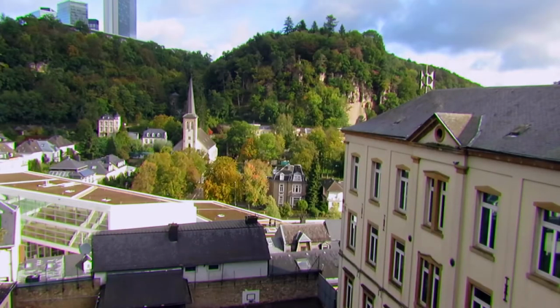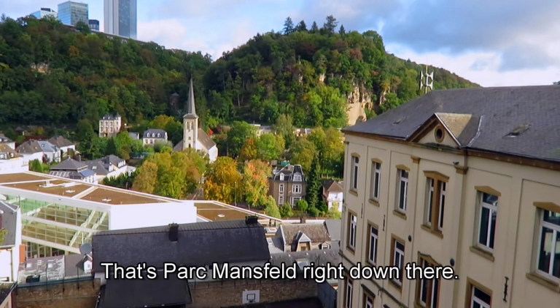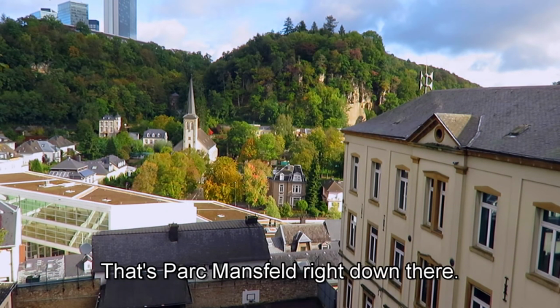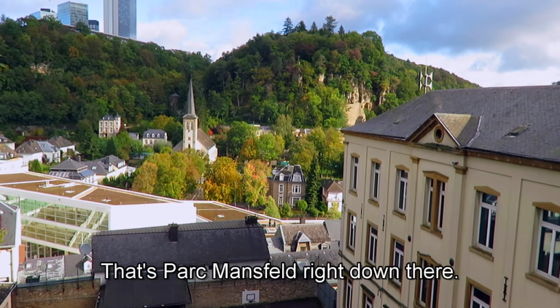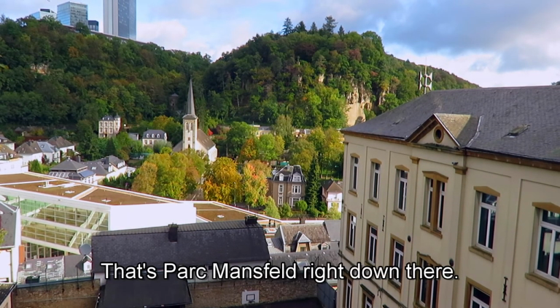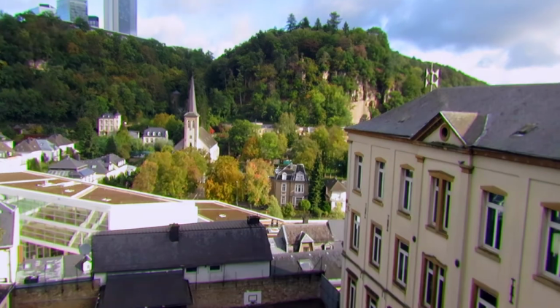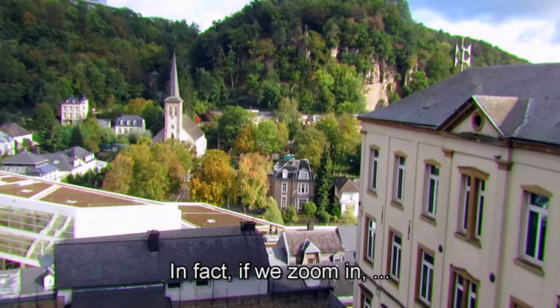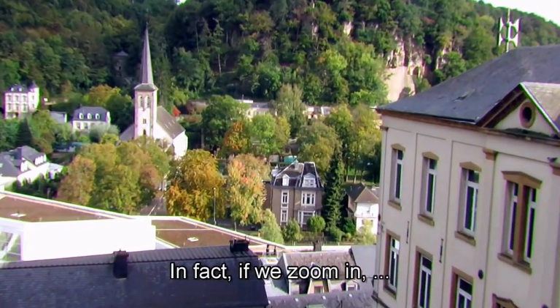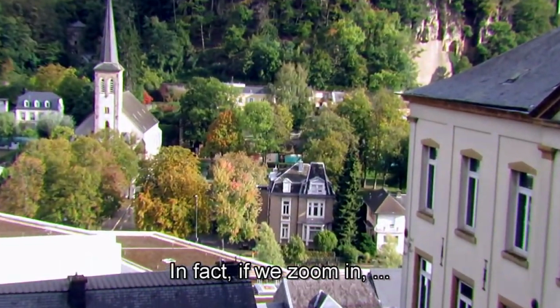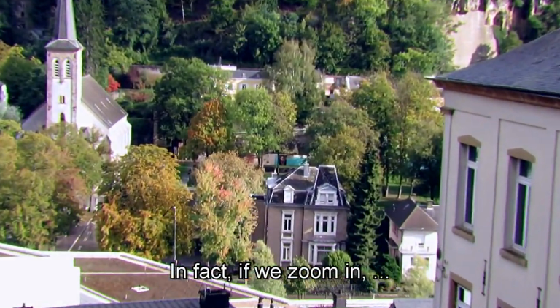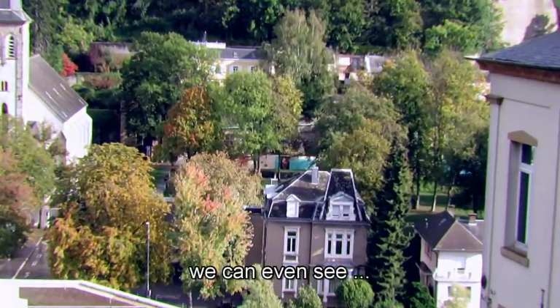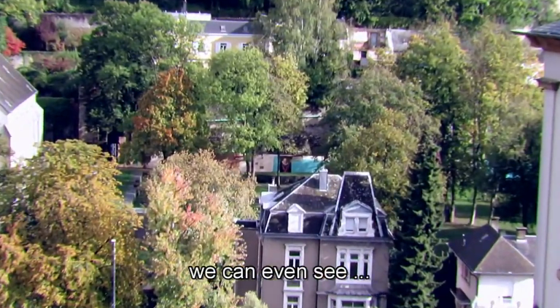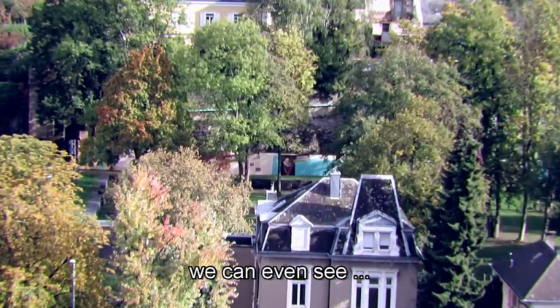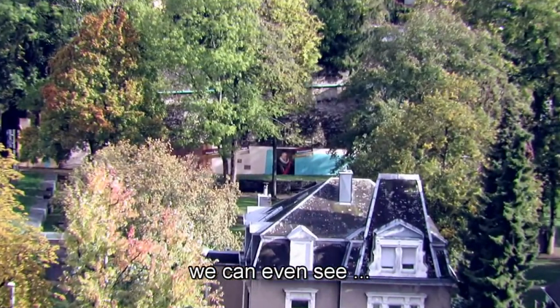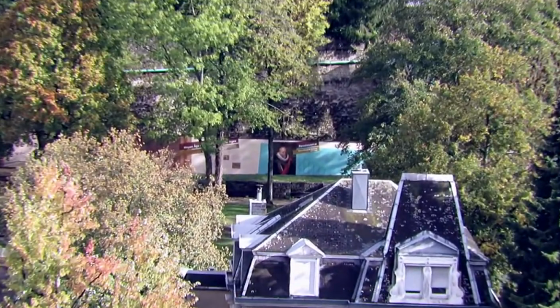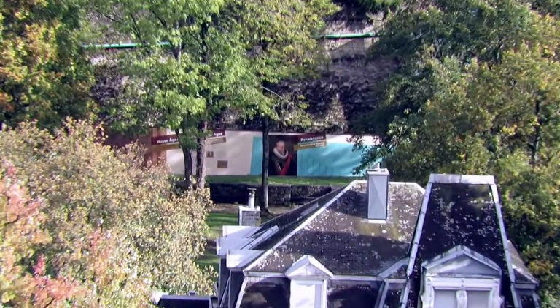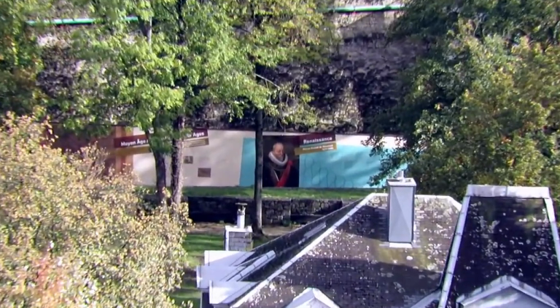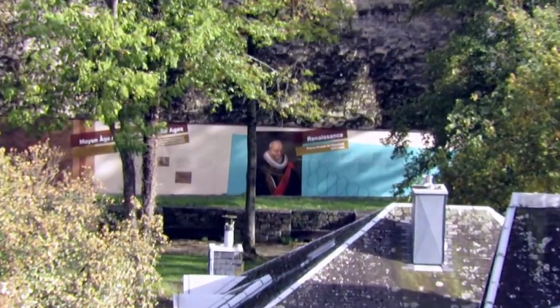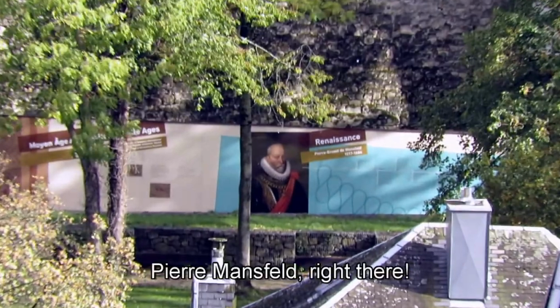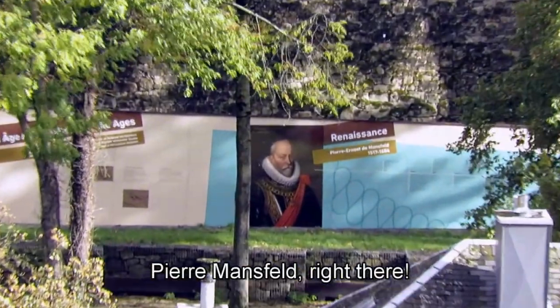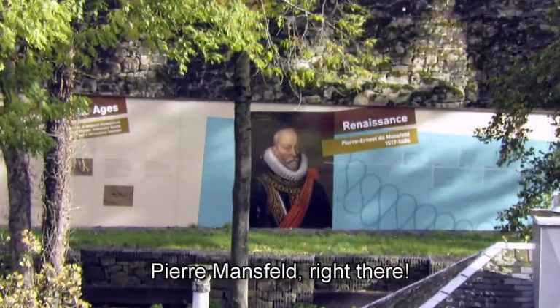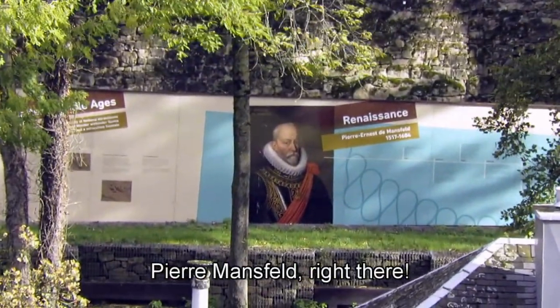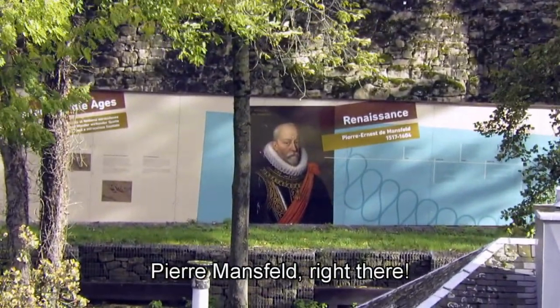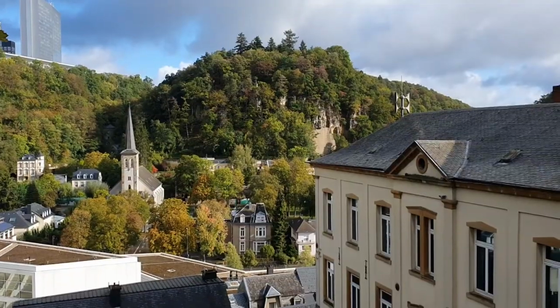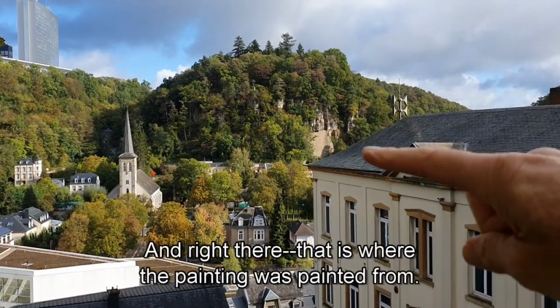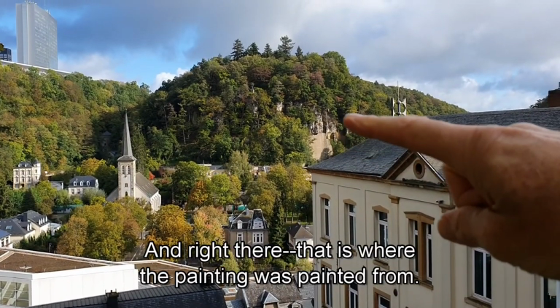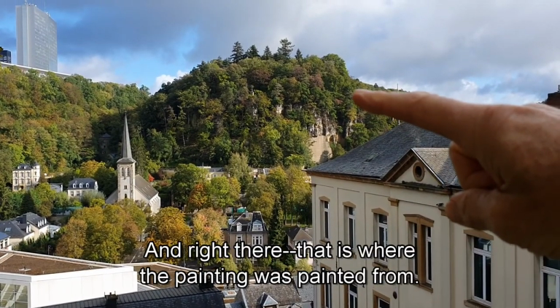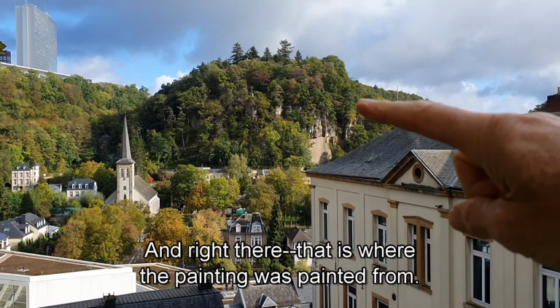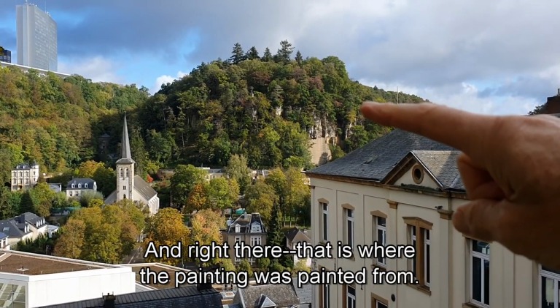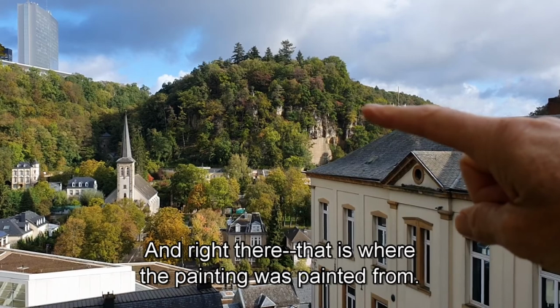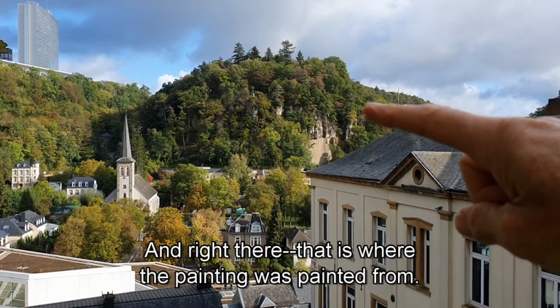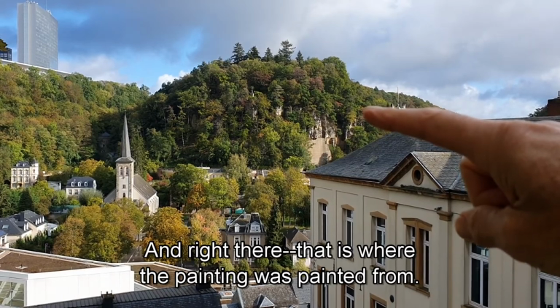Let's park Mansfeld right down there. In fact, if we zoom in, we can even see Pierre Mansfeld right there. And right there, that is where the painting was painted from.